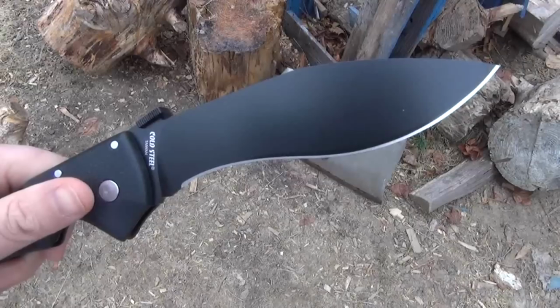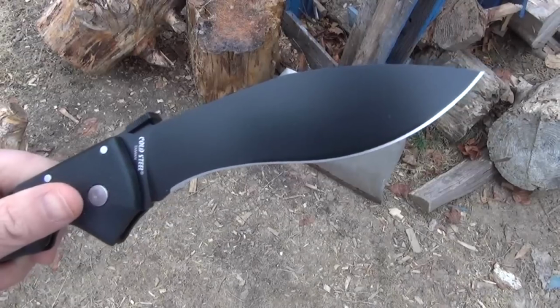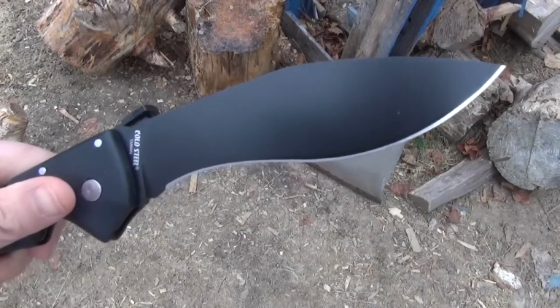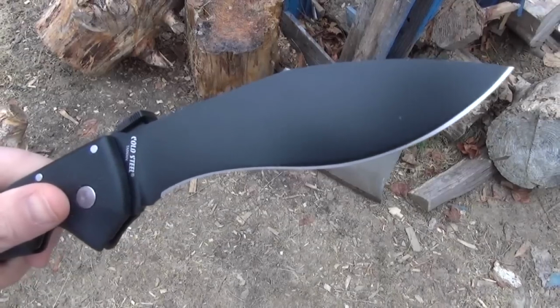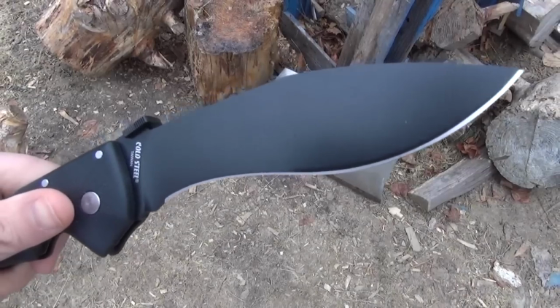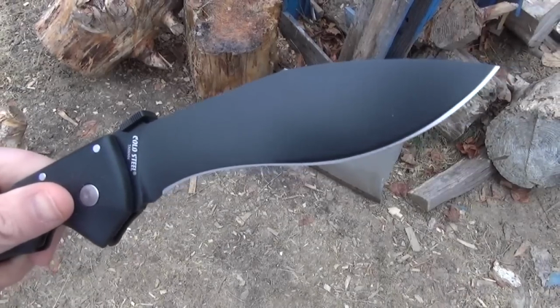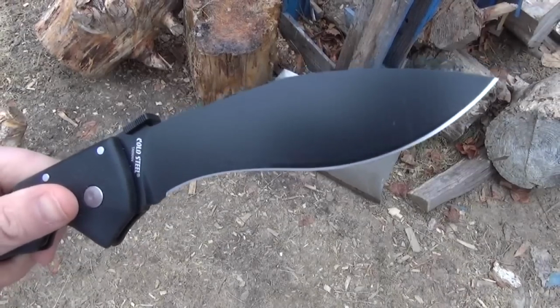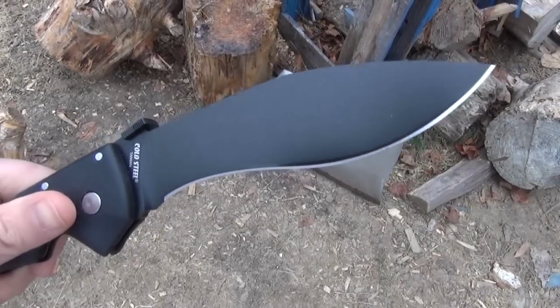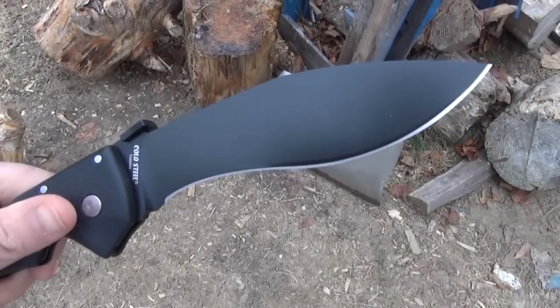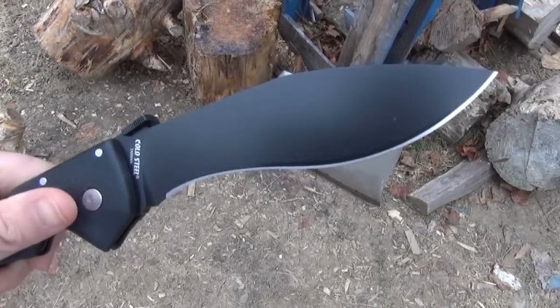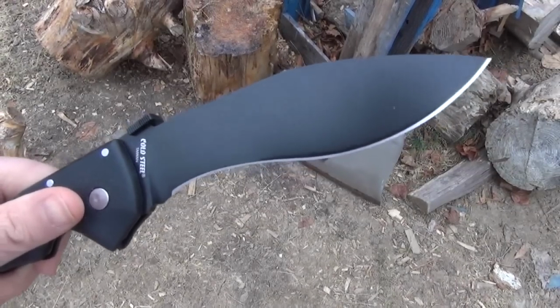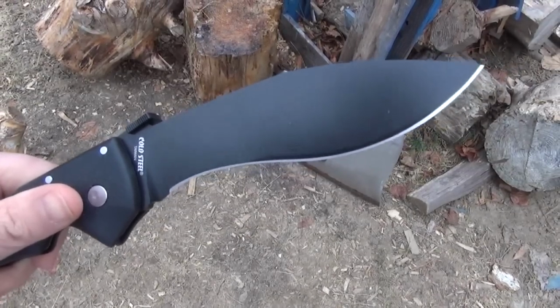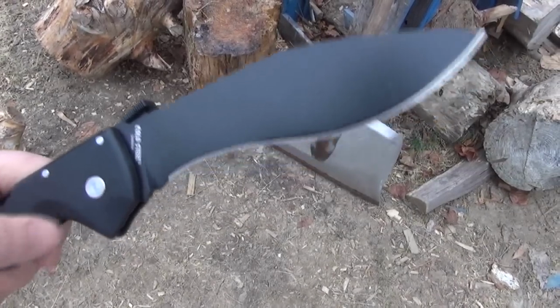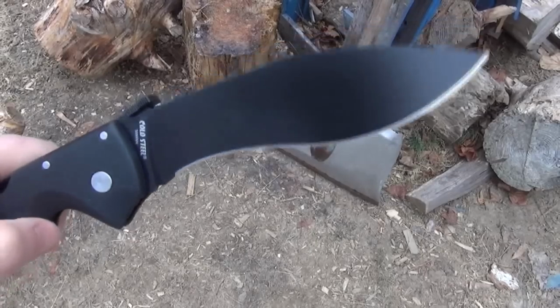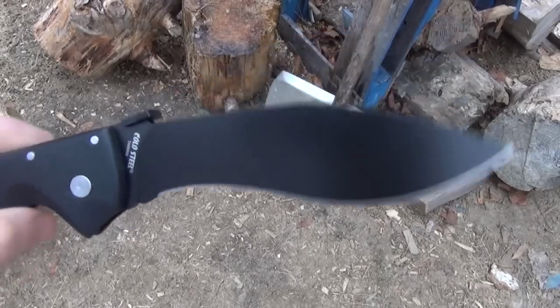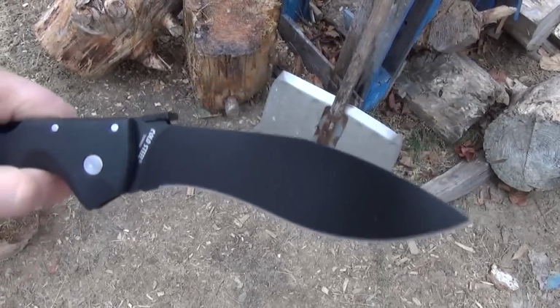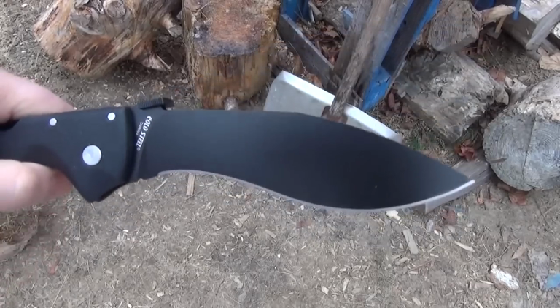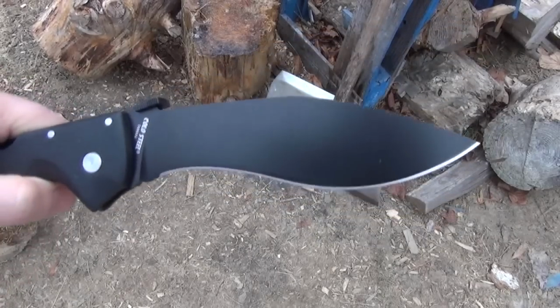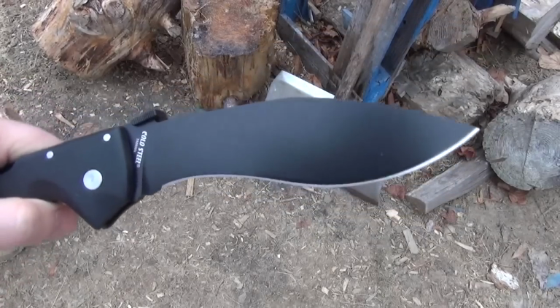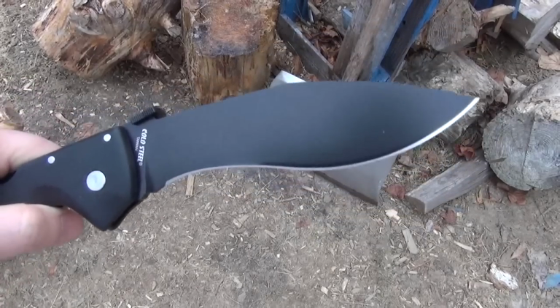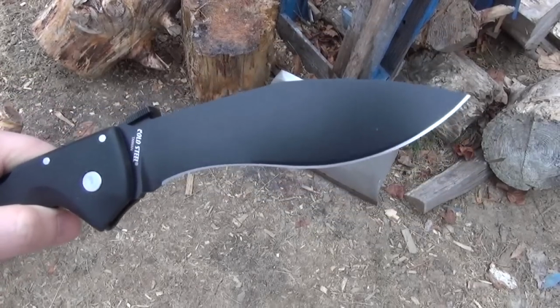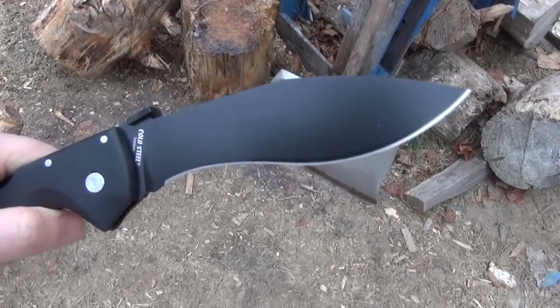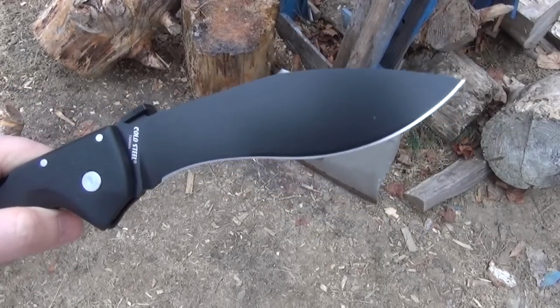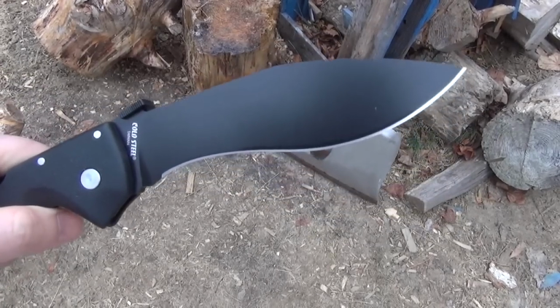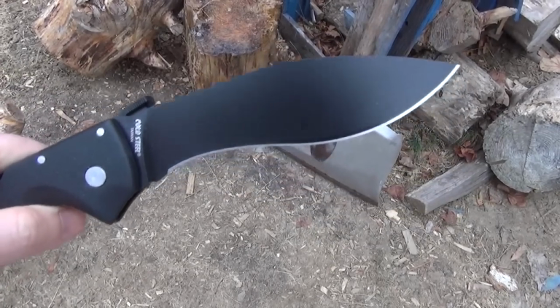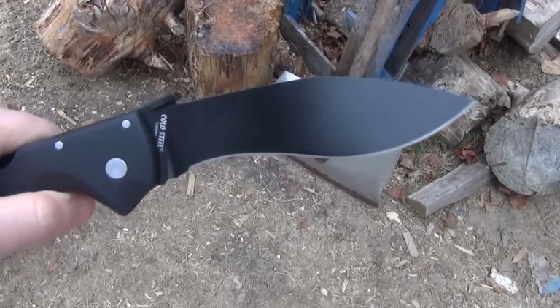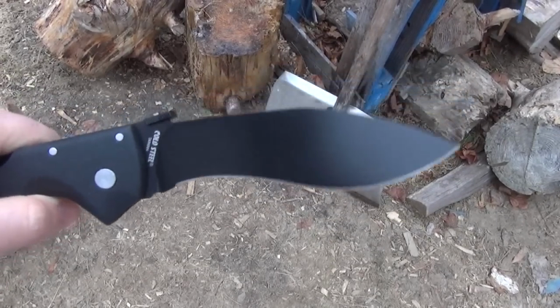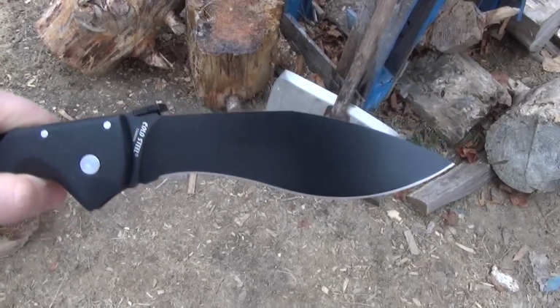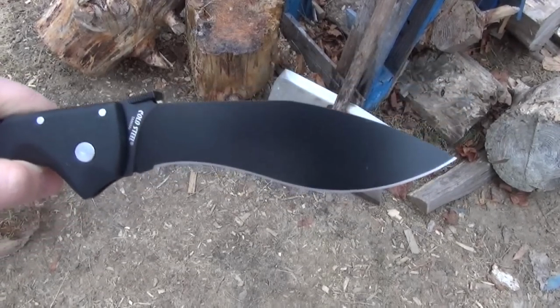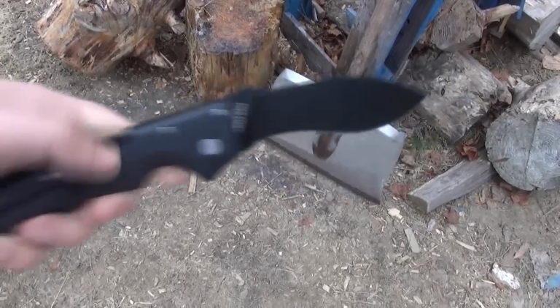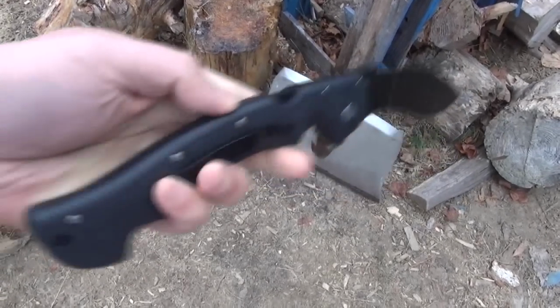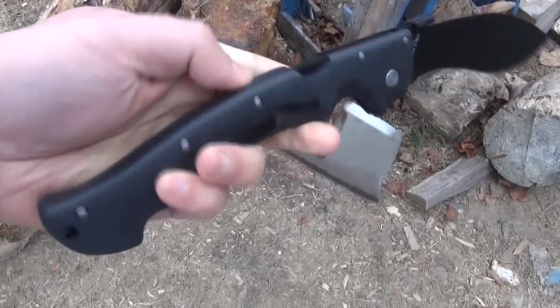Hey YouTube, I'm out here with my Cold Steel Raja 2. Just finished filming a cutting demonstration. We're starting to have snow flurries — I don't know if you can see the little snowflakes starting to fall.